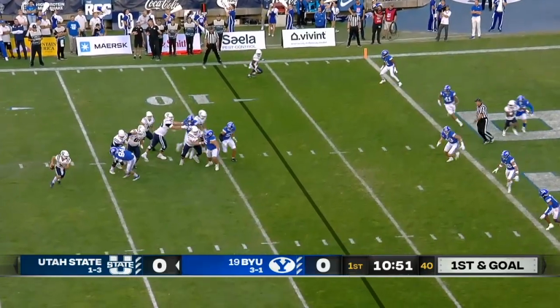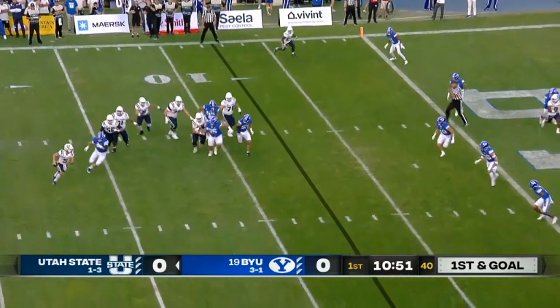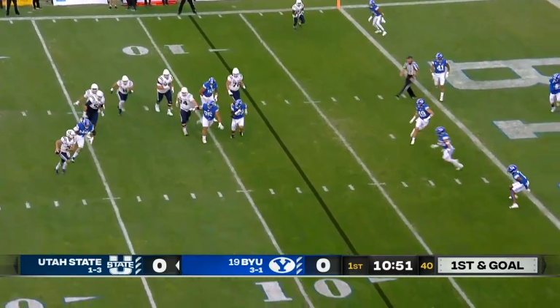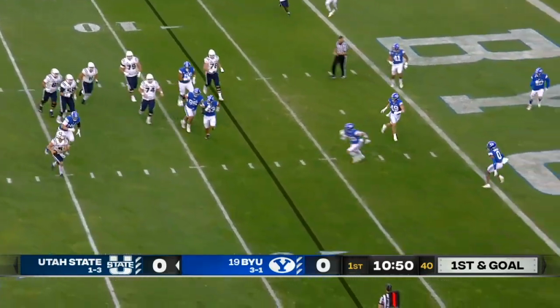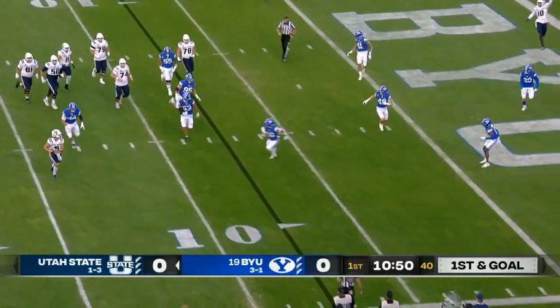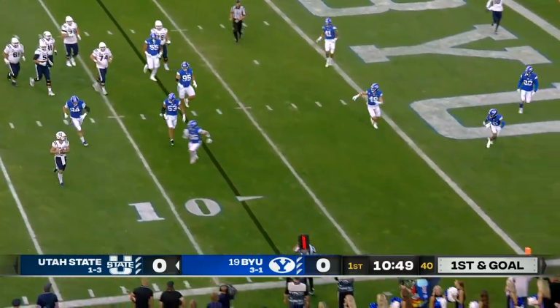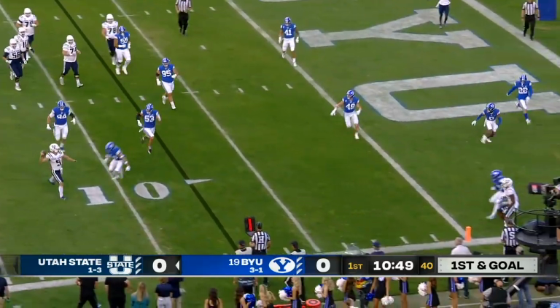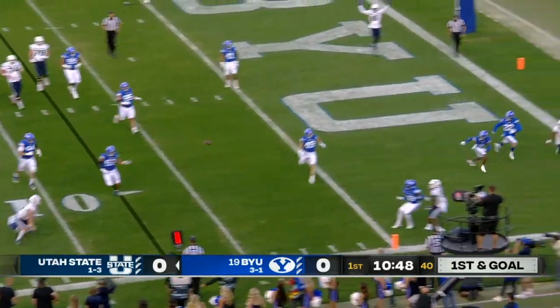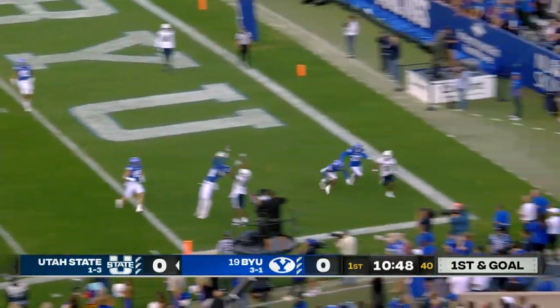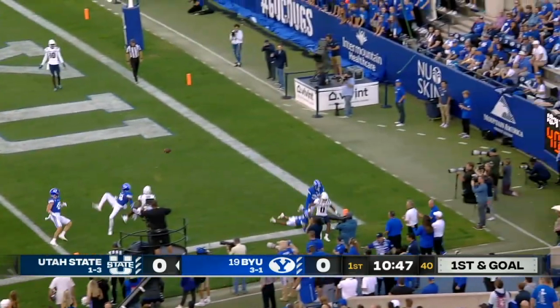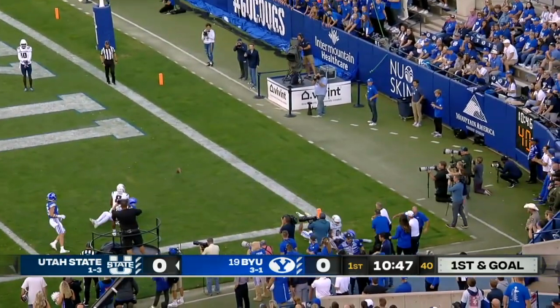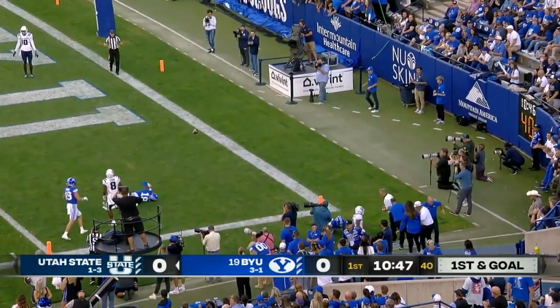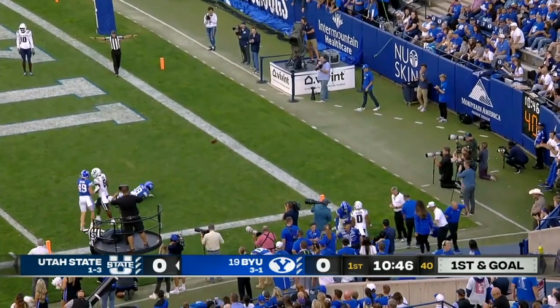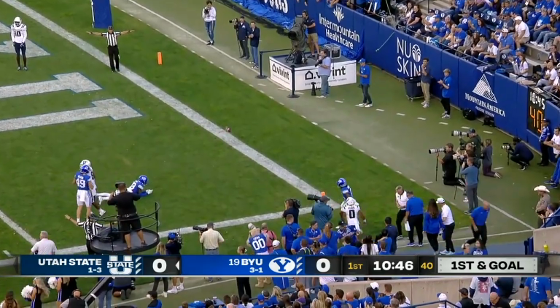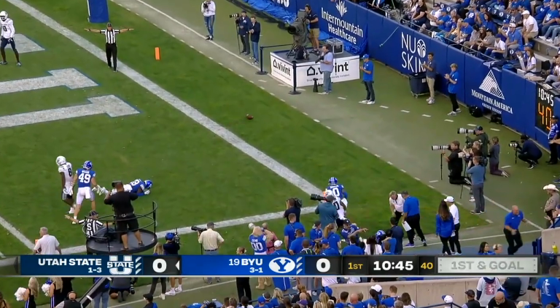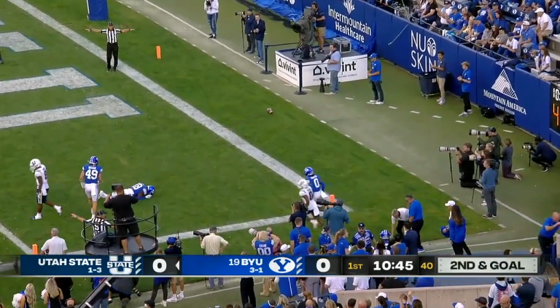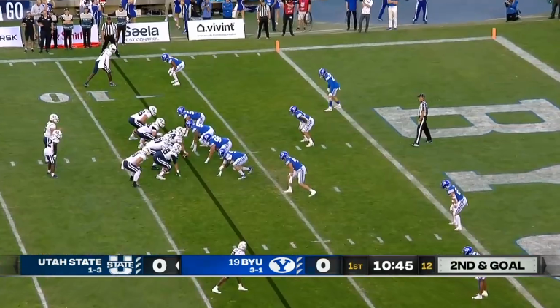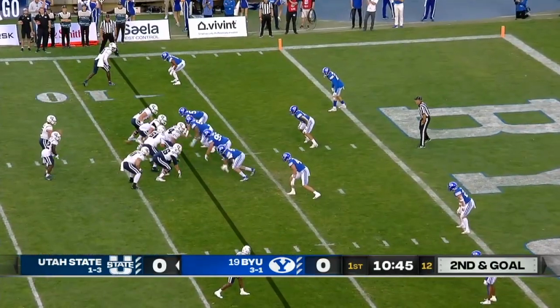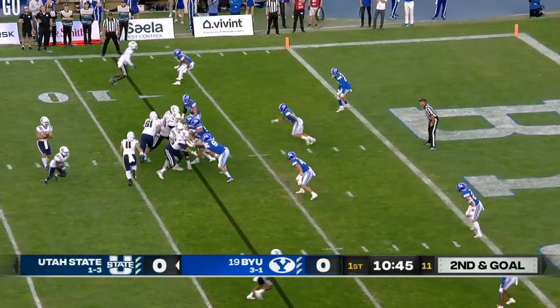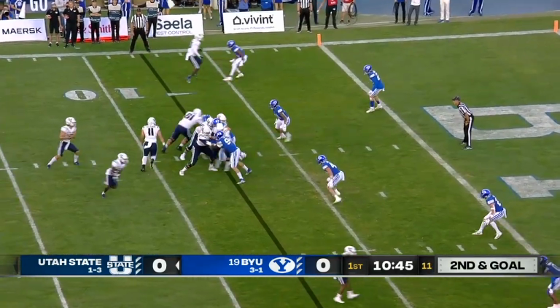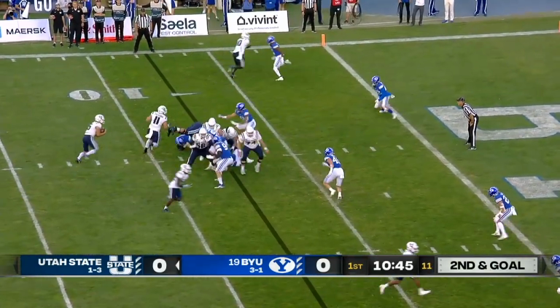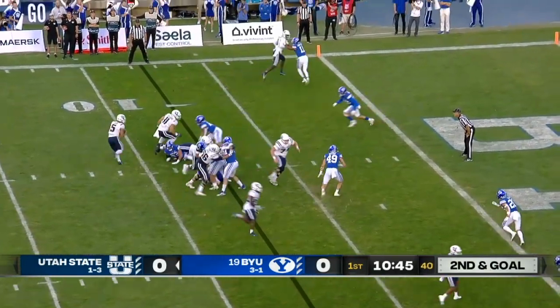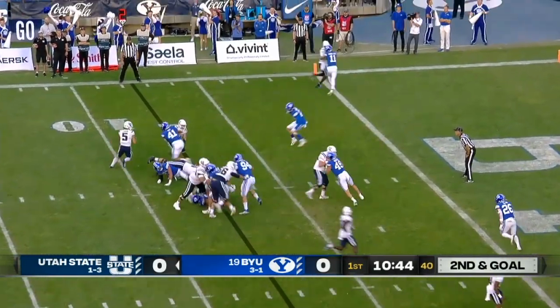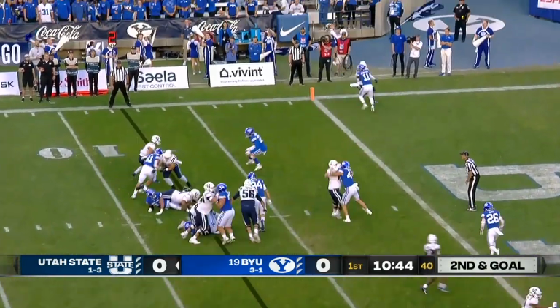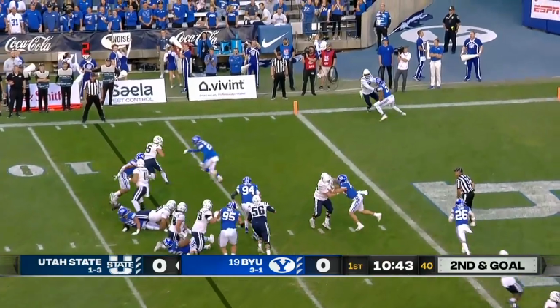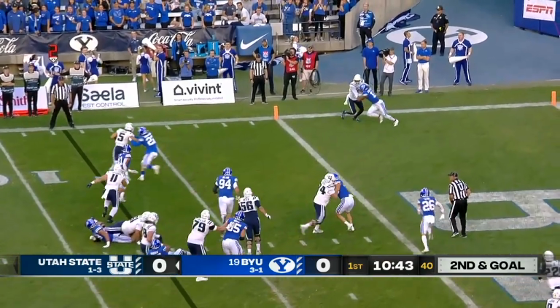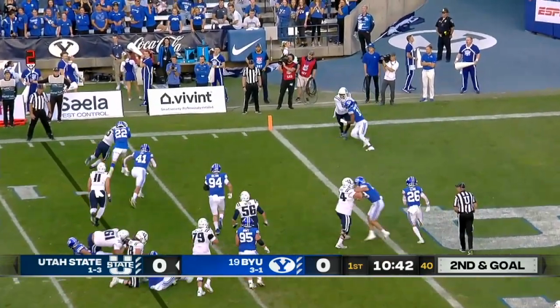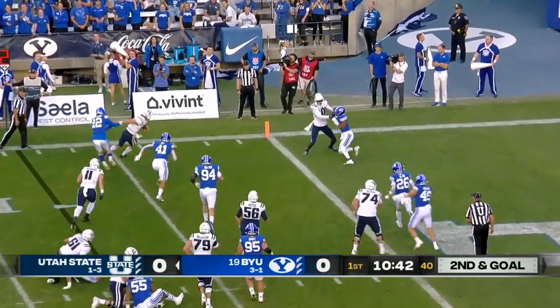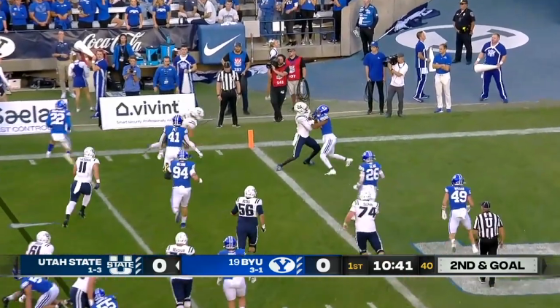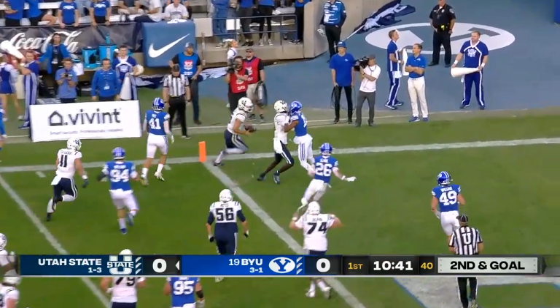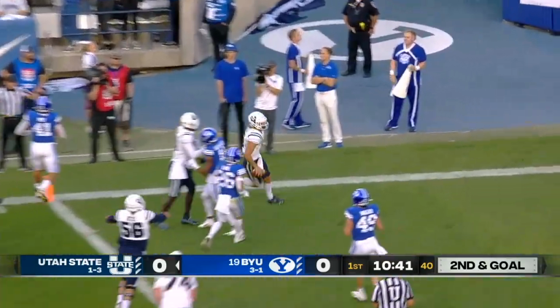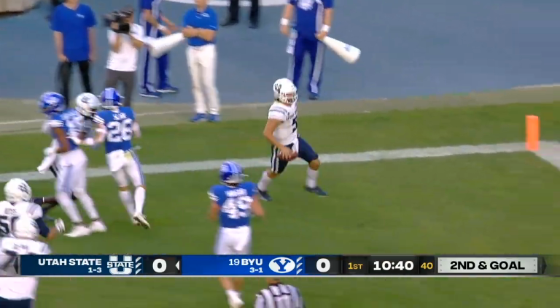Legault rolls out, keeps his eyes in the end zone, throws it — nearly intercepted. He's had eight interceptions on the year. Designed run for Legault, gets a block to the left side, into the end zone.